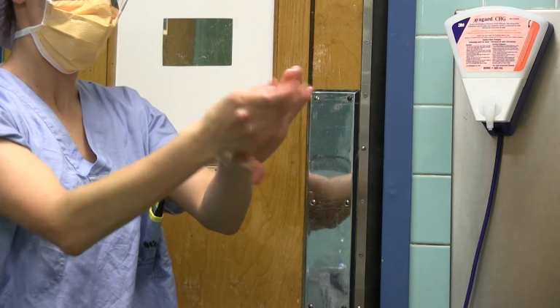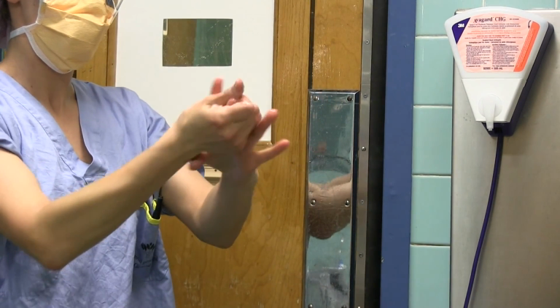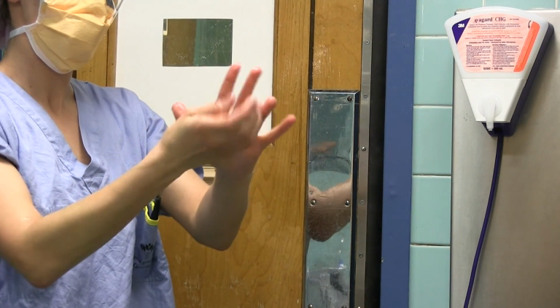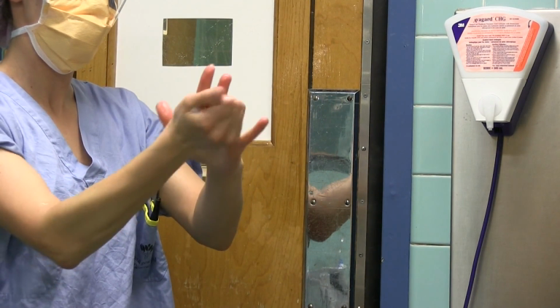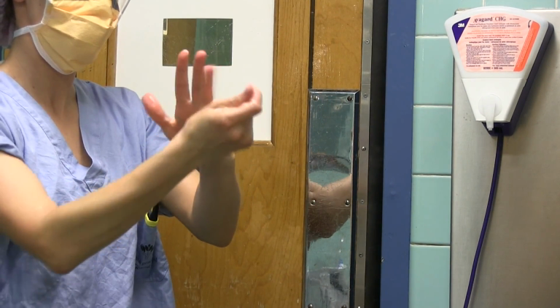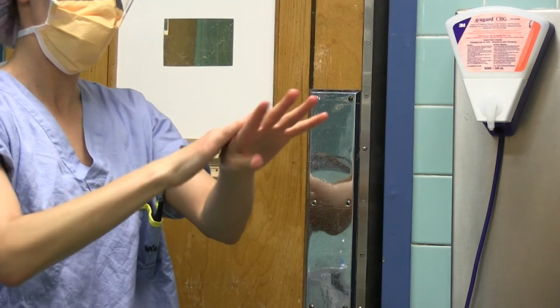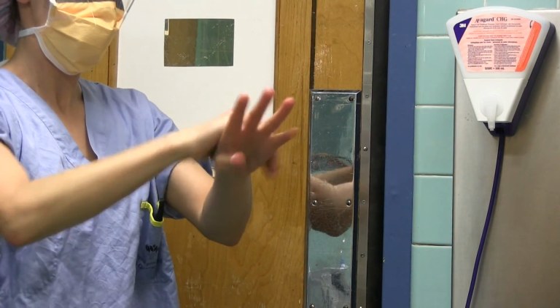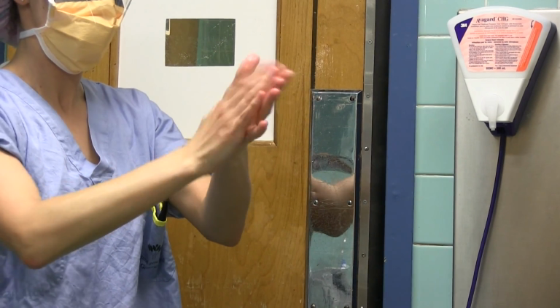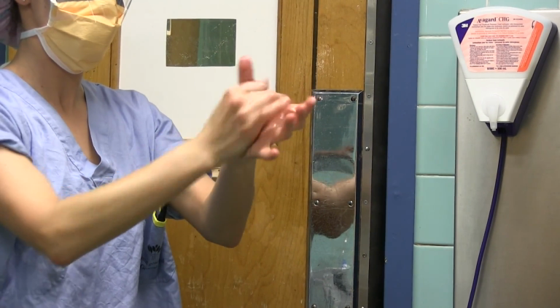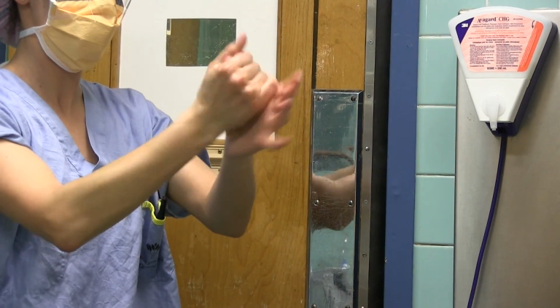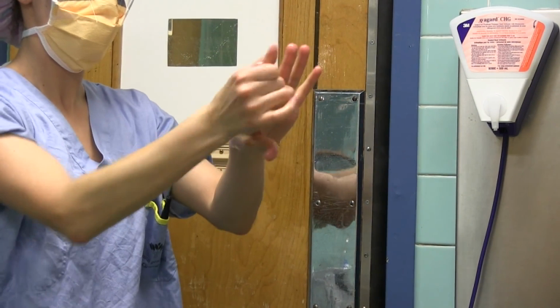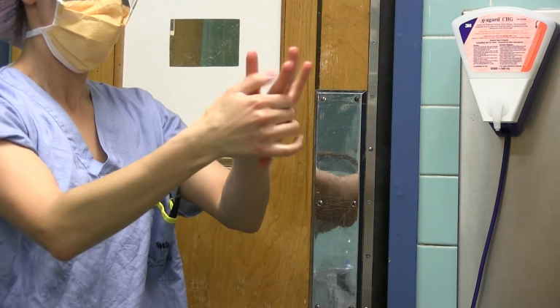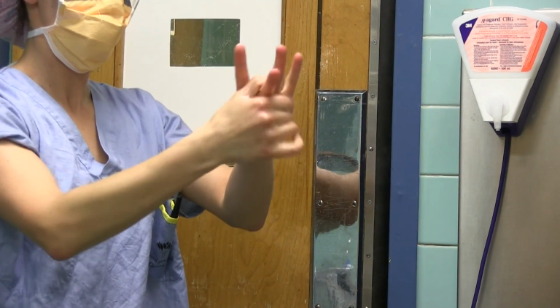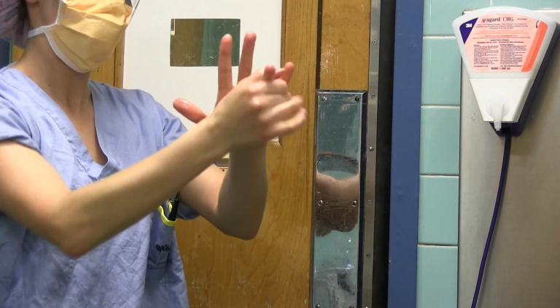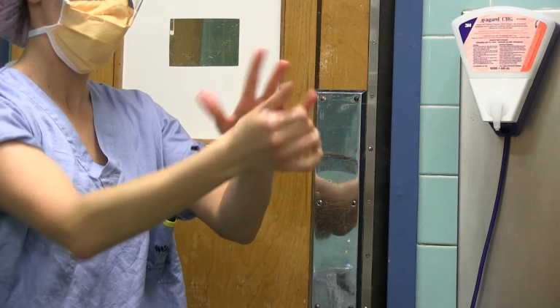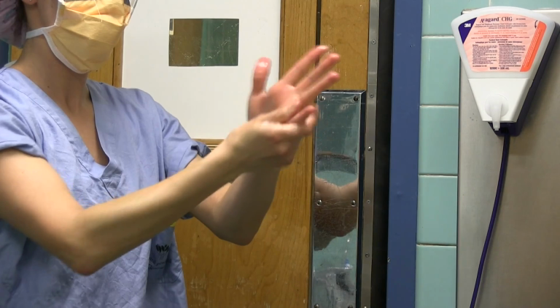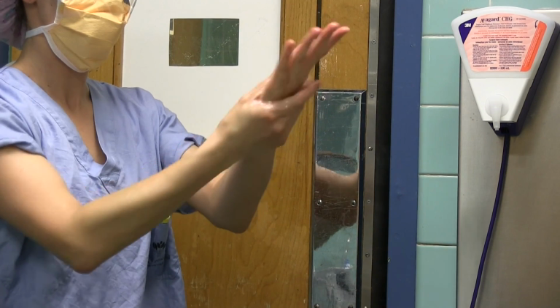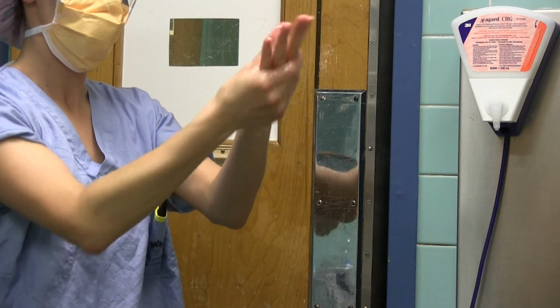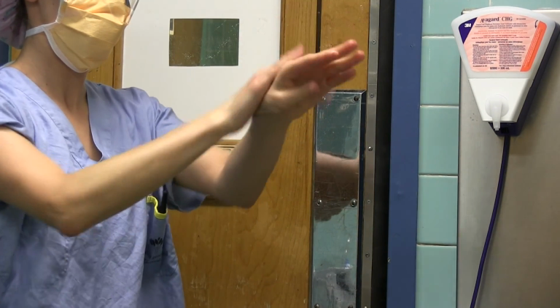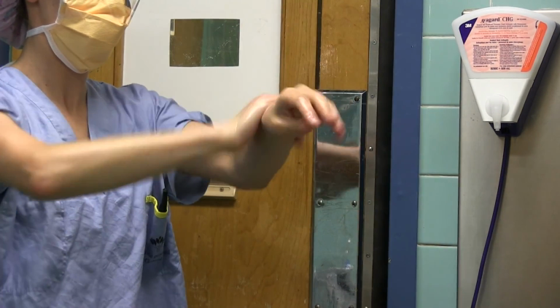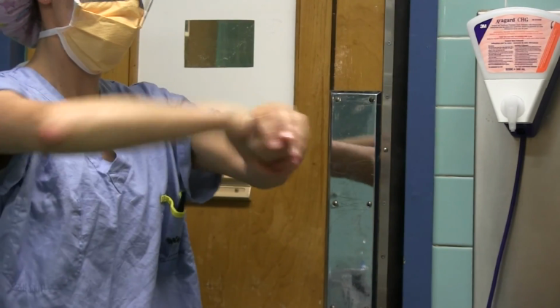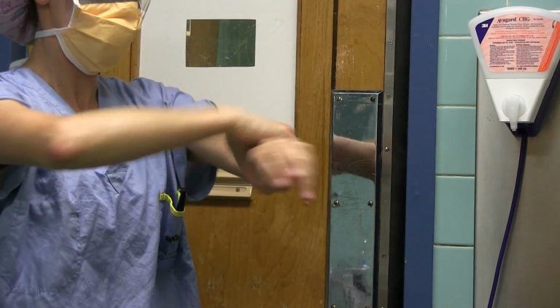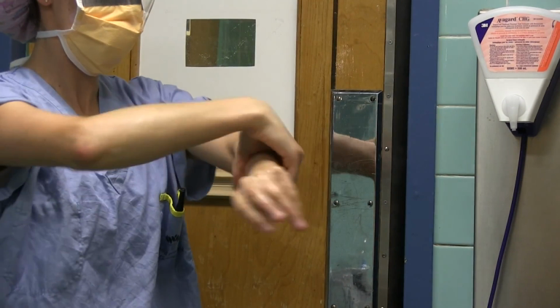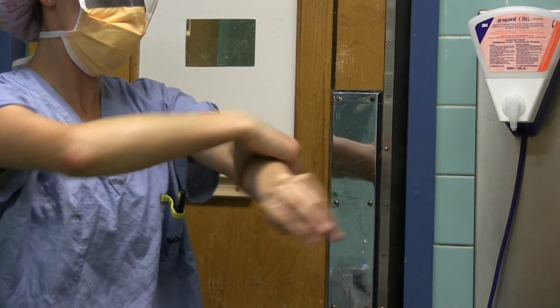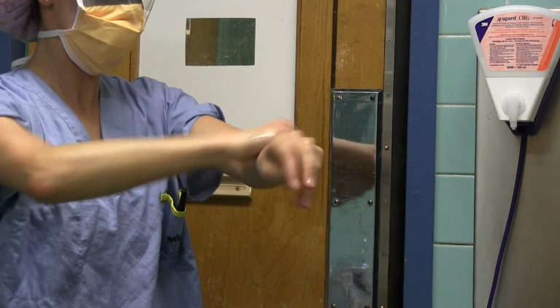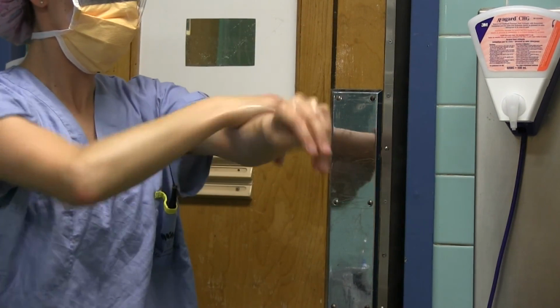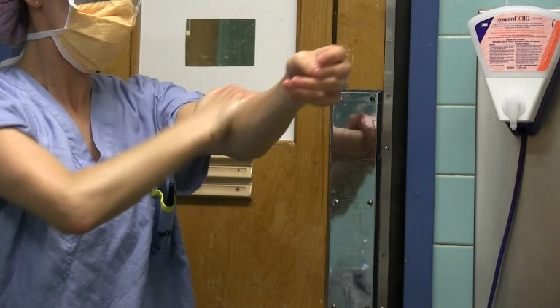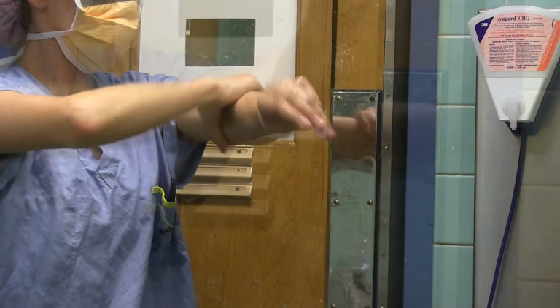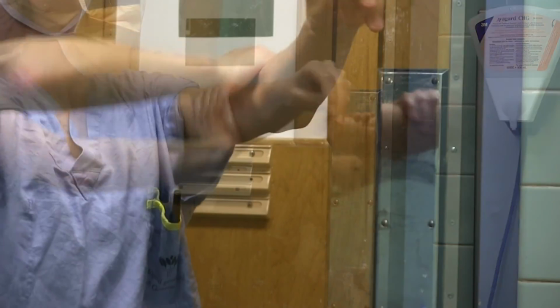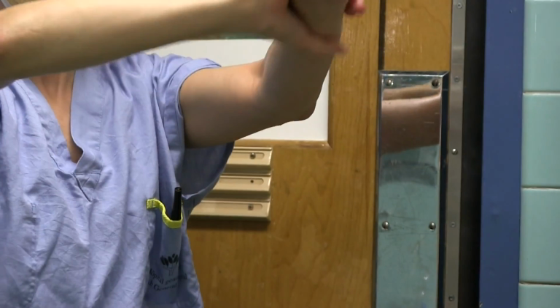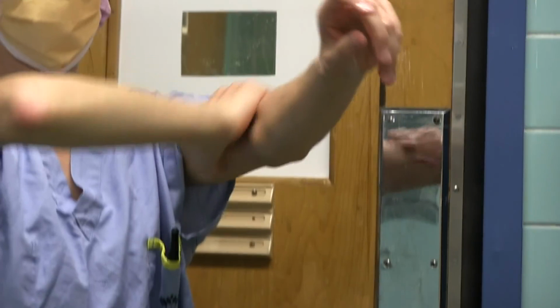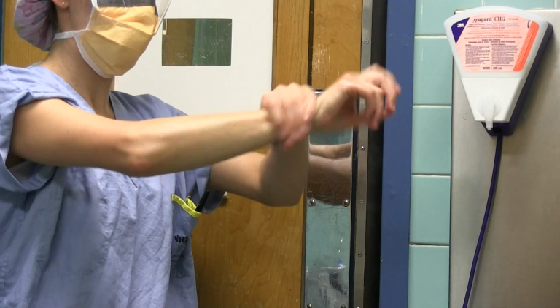Dip the fingertips of the opposite hand into the hand rub and work it under the nails. Spread the remaining hand rub over the hand, around each finger, and up to 3 inches above the elbow, covering all surfaces. Rub thoroughly until dry.